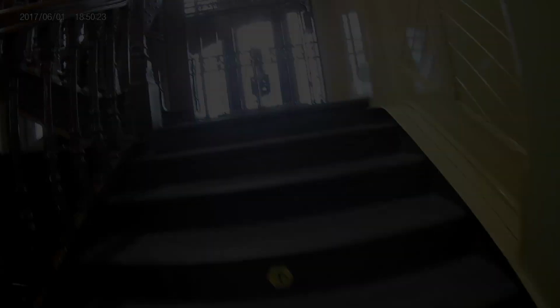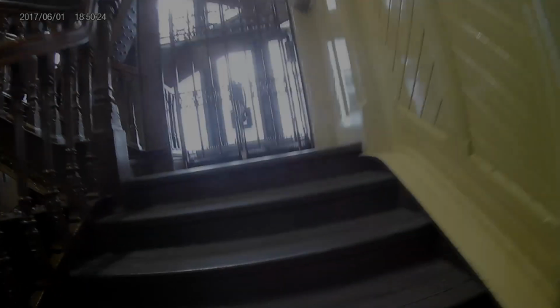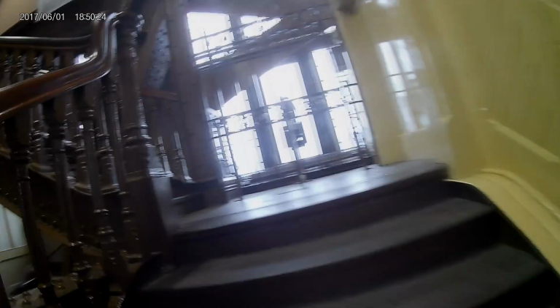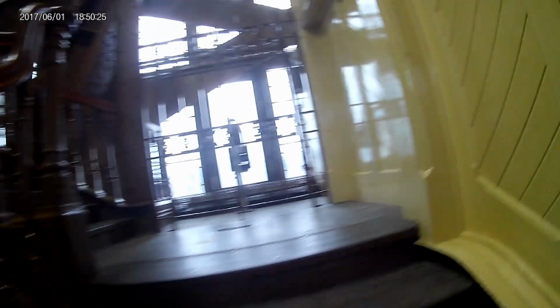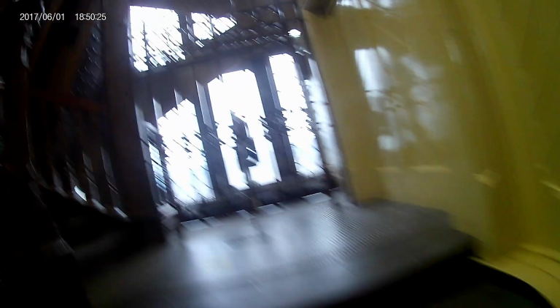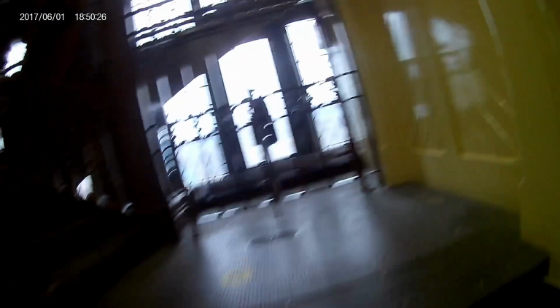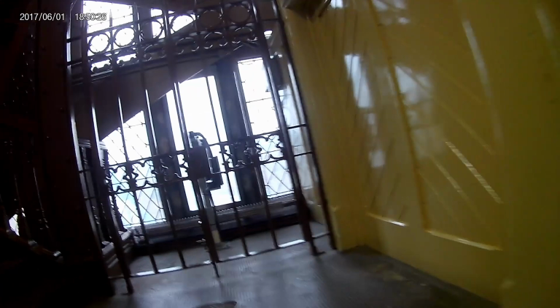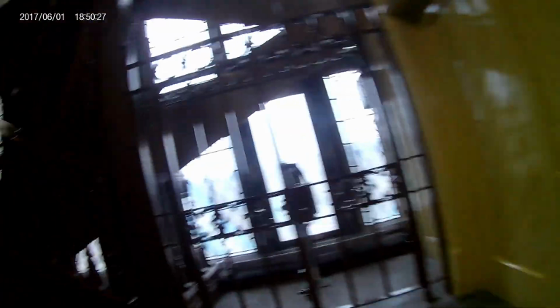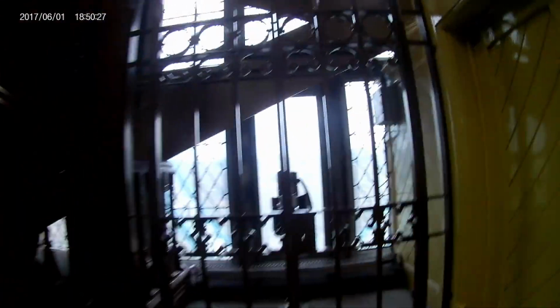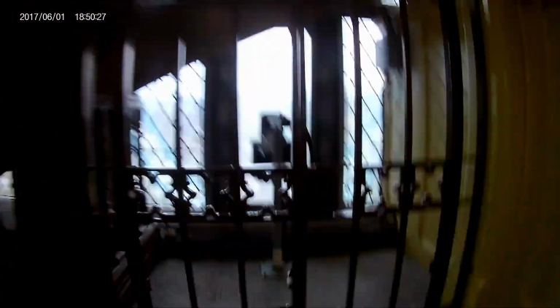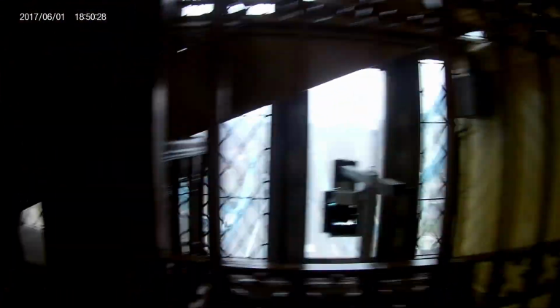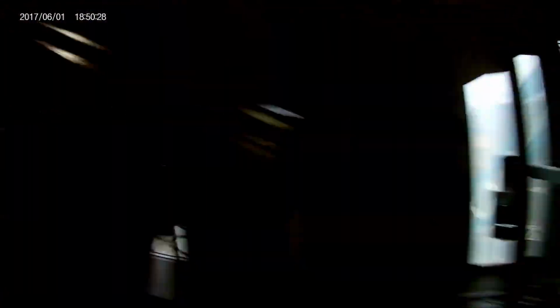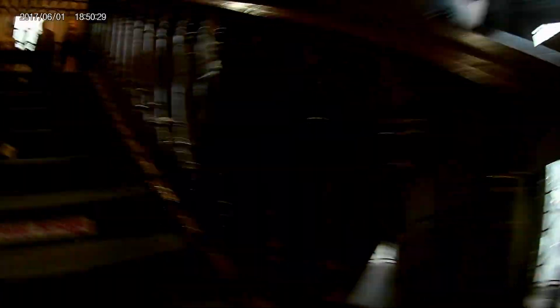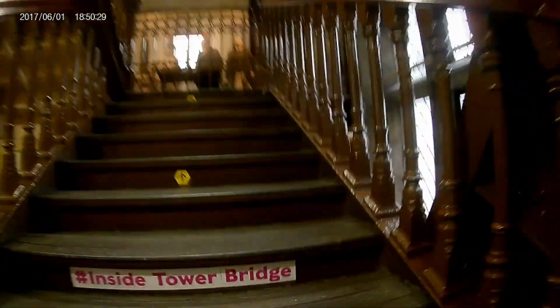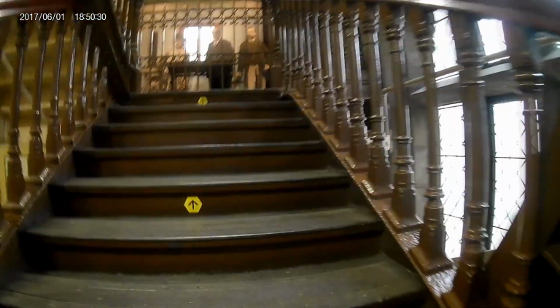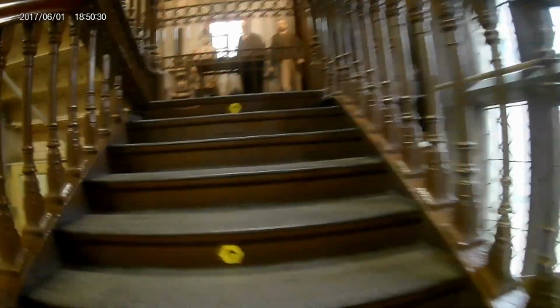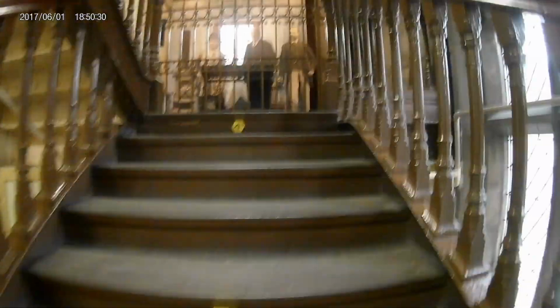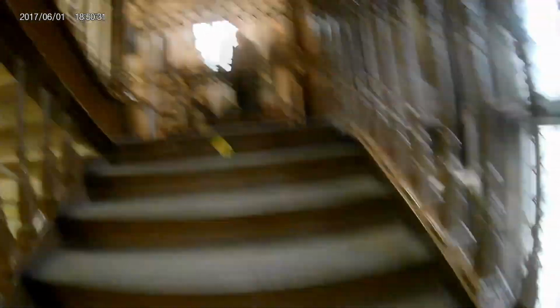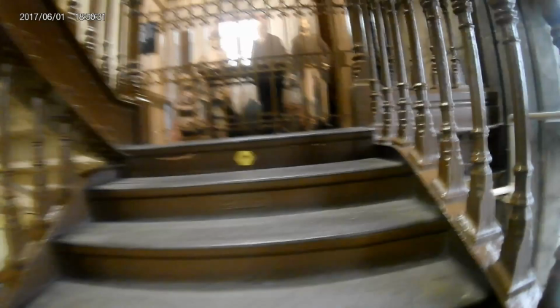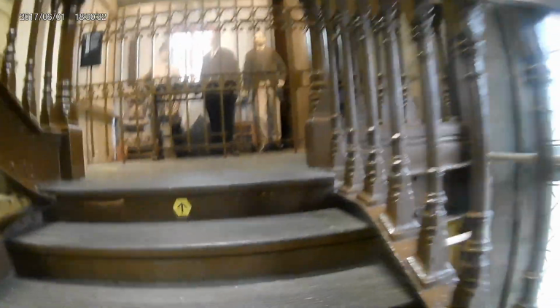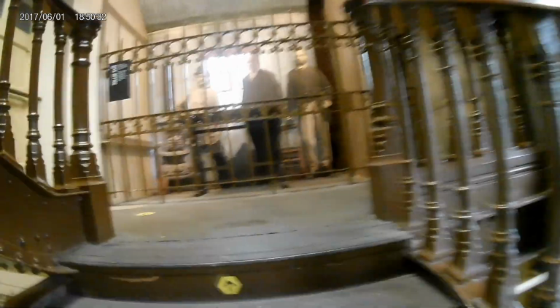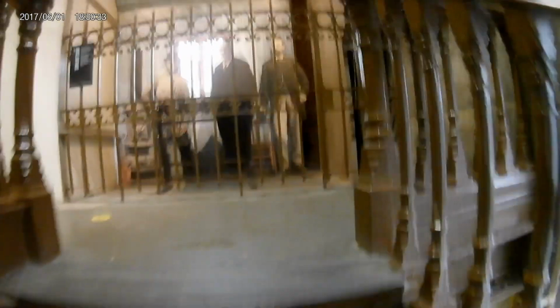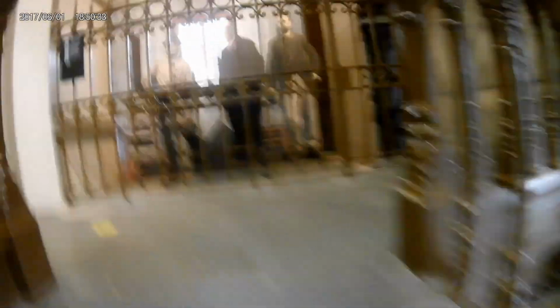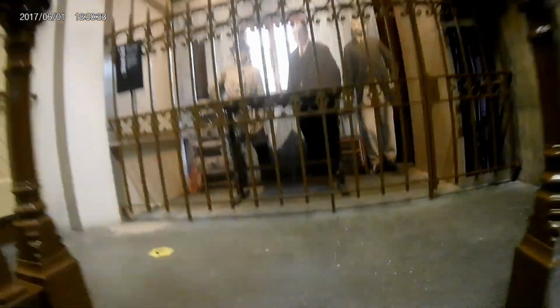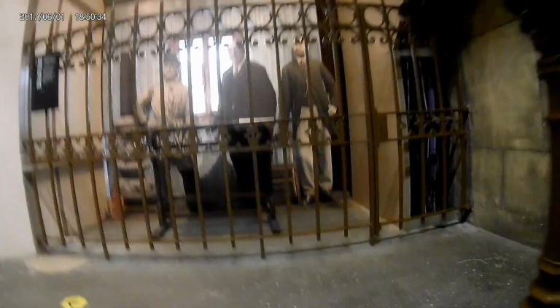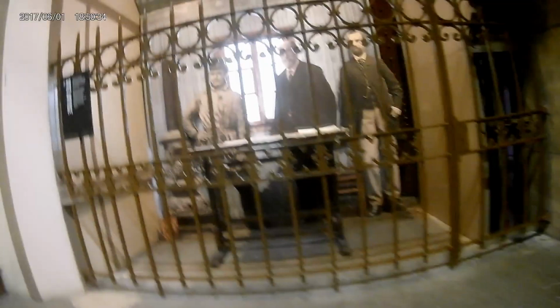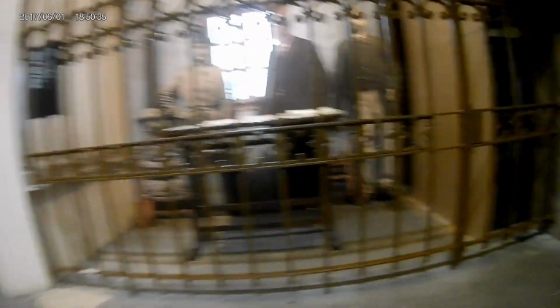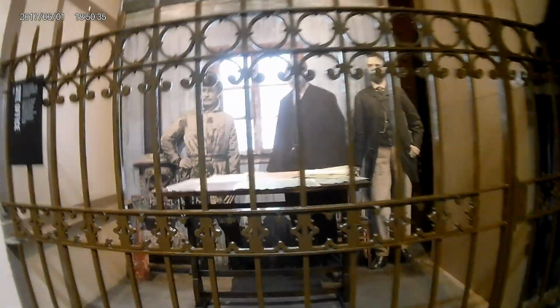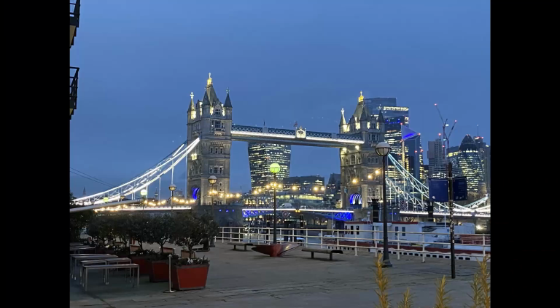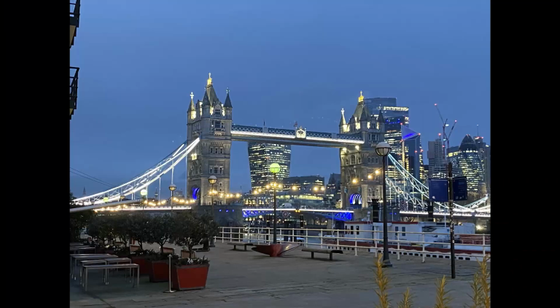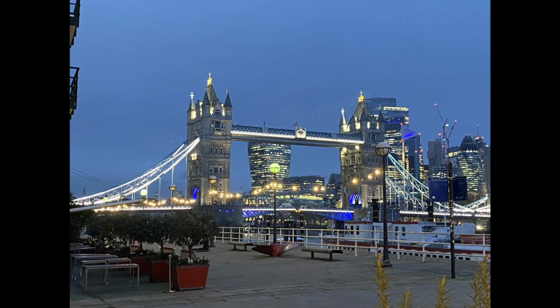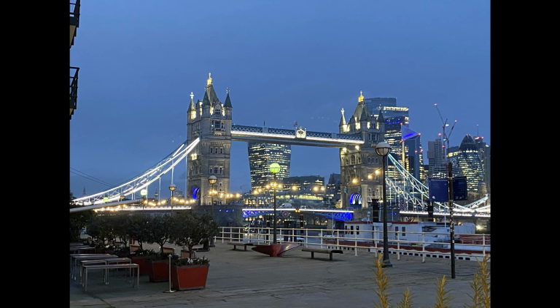Hello everyone and welcome to Travel Styx and especially our visit to Tower Bridge in London. As you come in, you can take the stairs up like we did, but if you're not up for it you can also take the elevator, so don't worry about it.